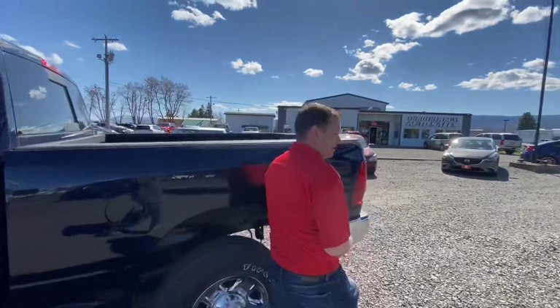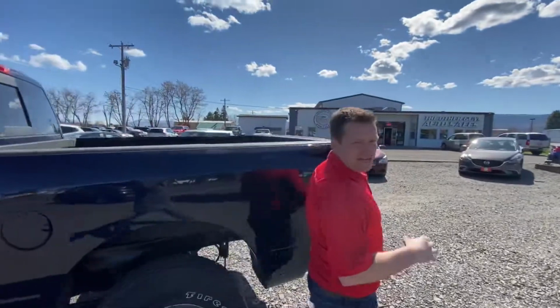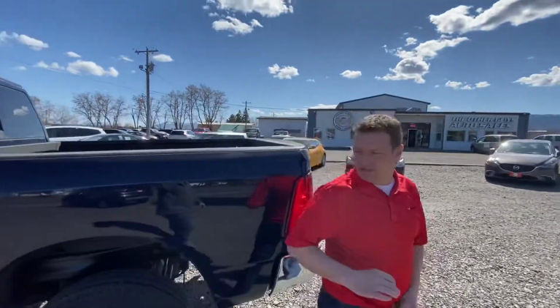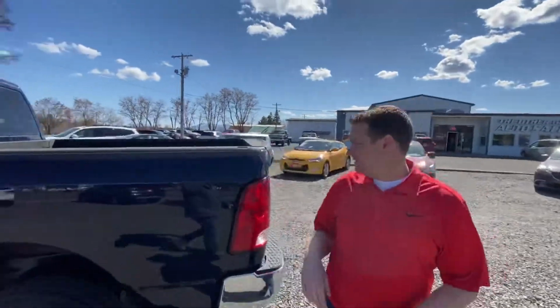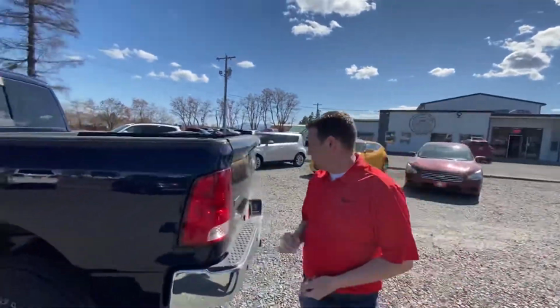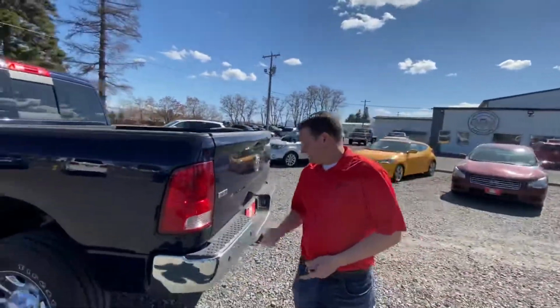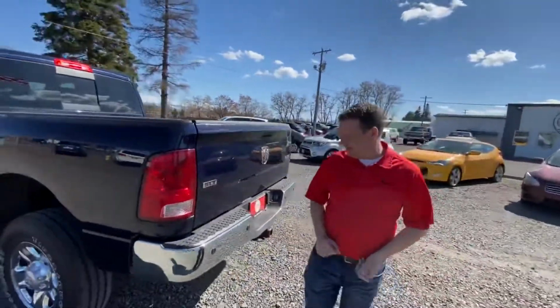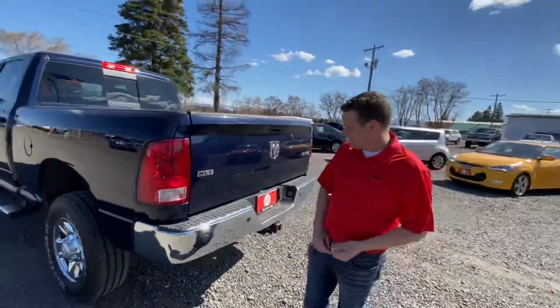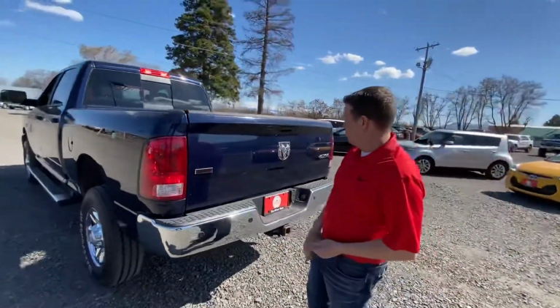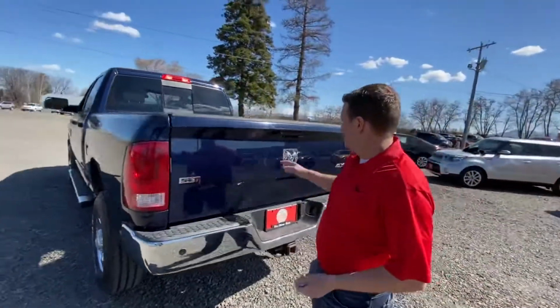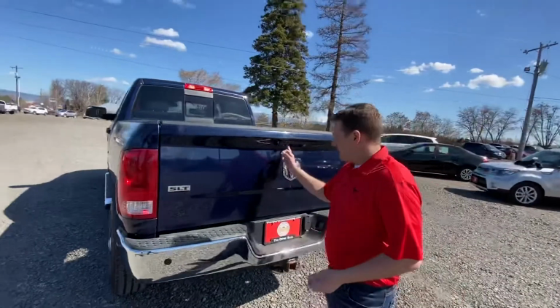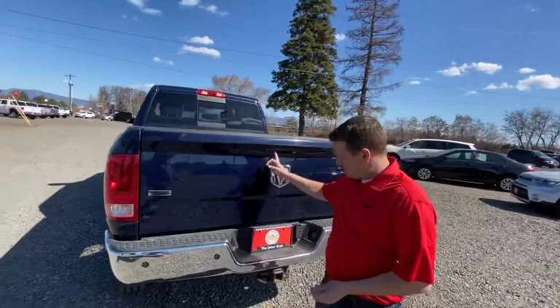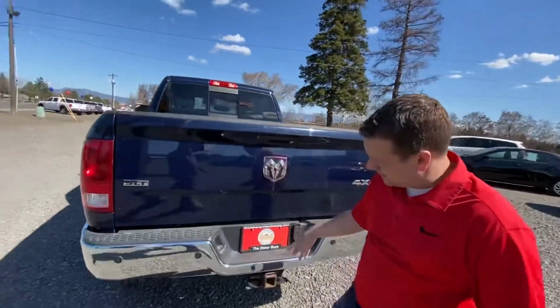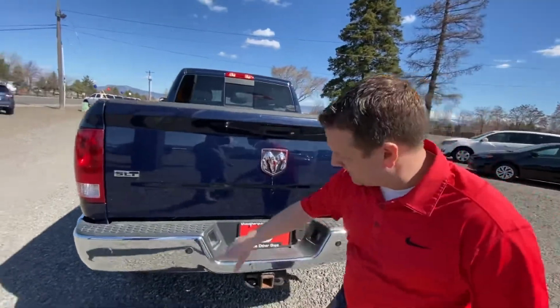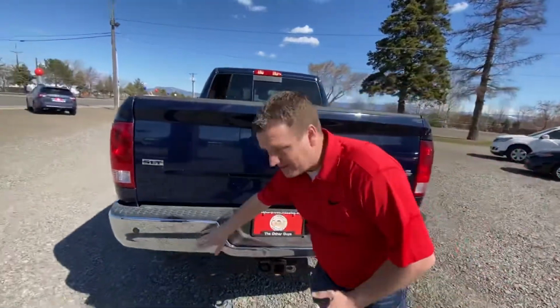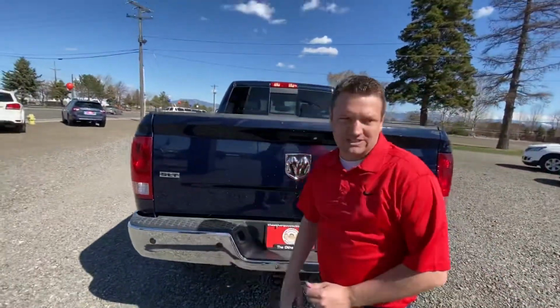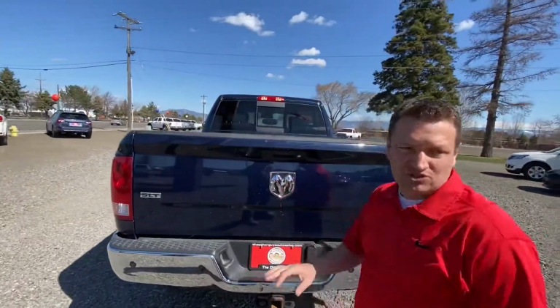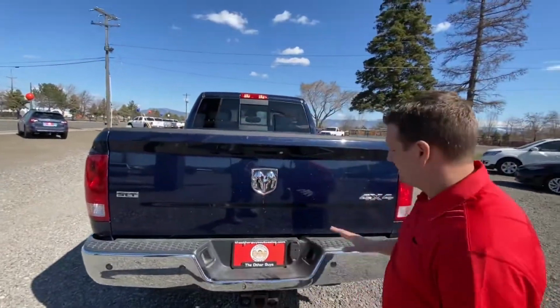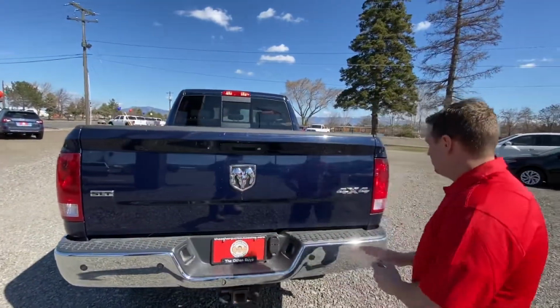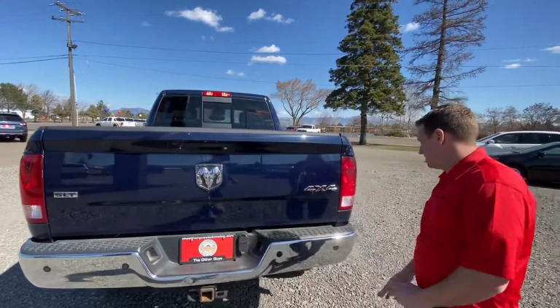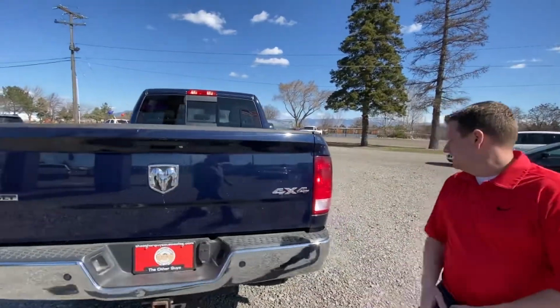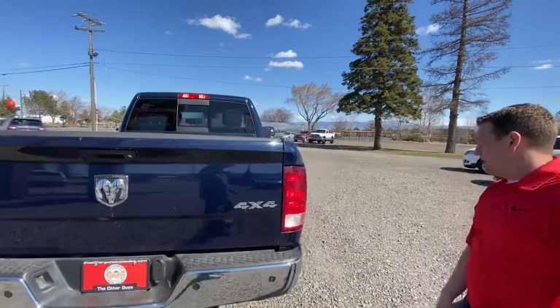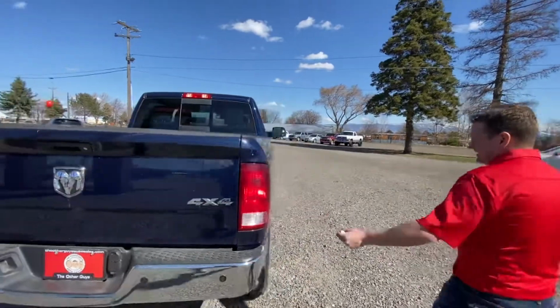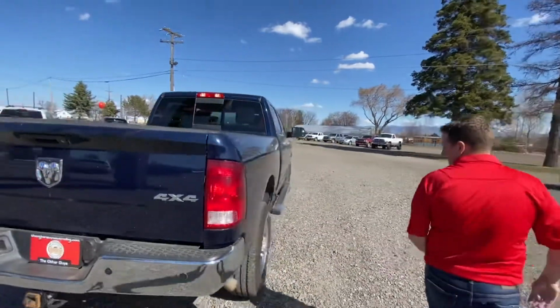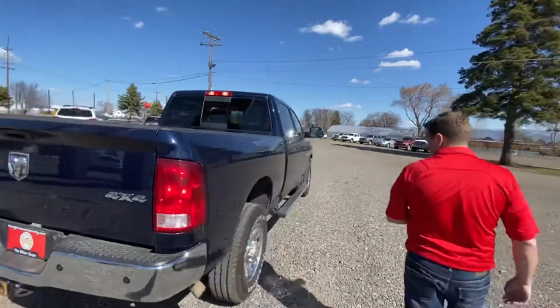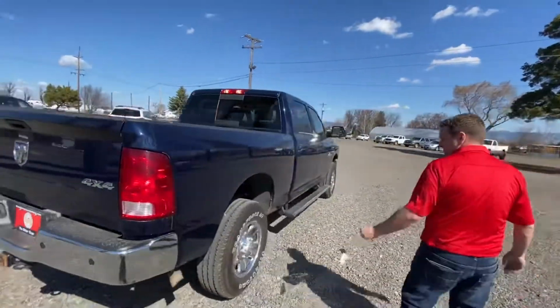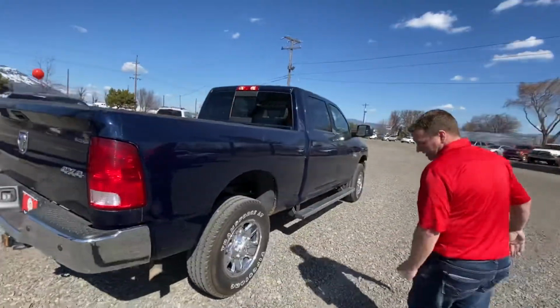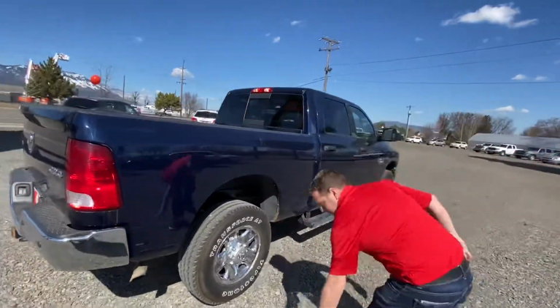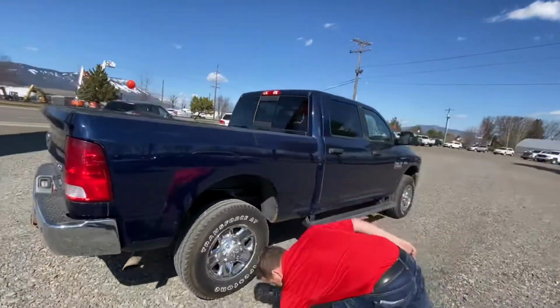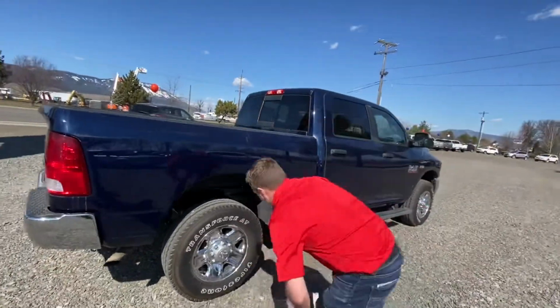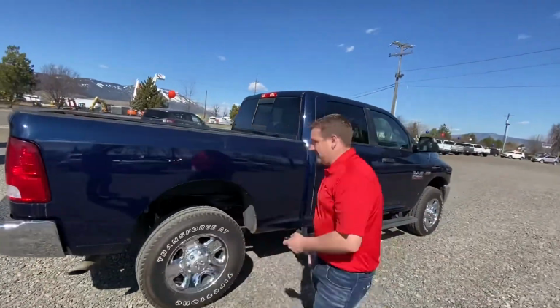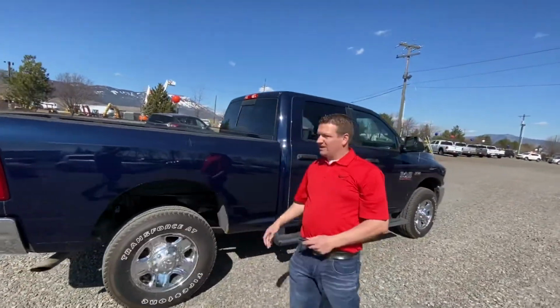Spray-in bed liner on this truck from the original owner. It's got a clean Carfax history report, backup camera, trailer tow package, backup sensors. This truck has got it all going on. 6.5 foot bed, and this truck's easy to park, easy to drive.